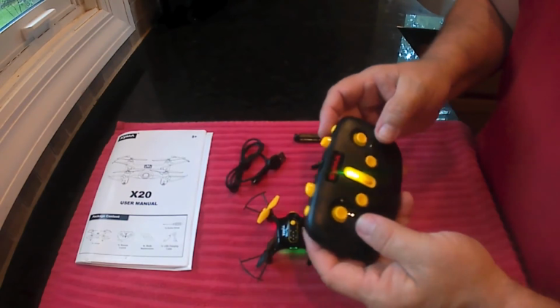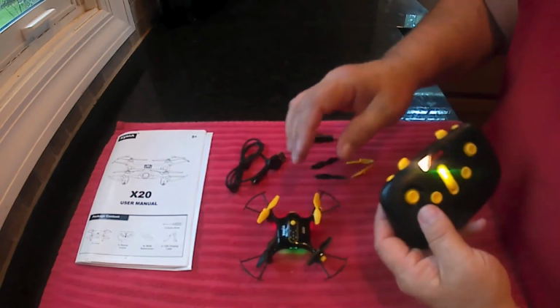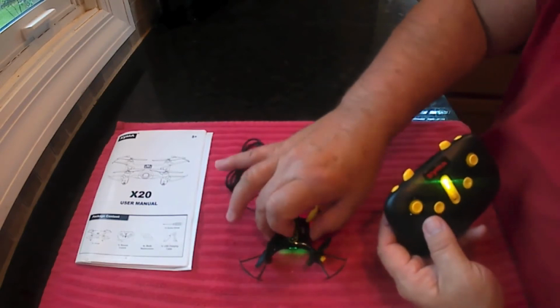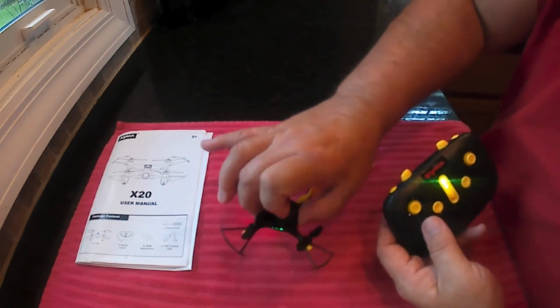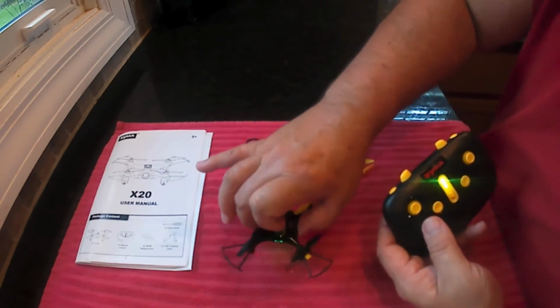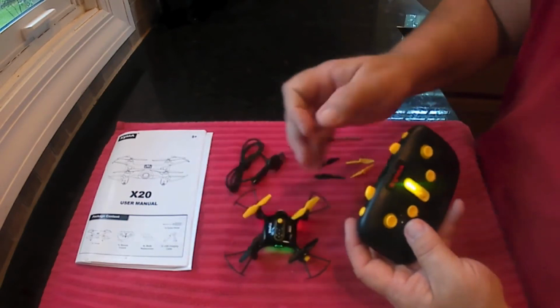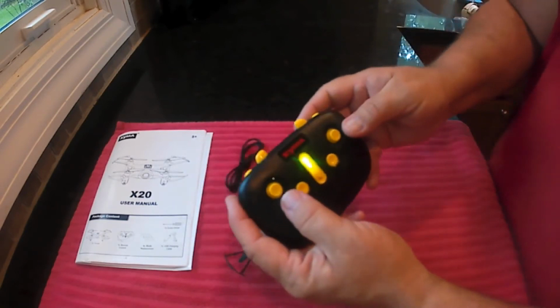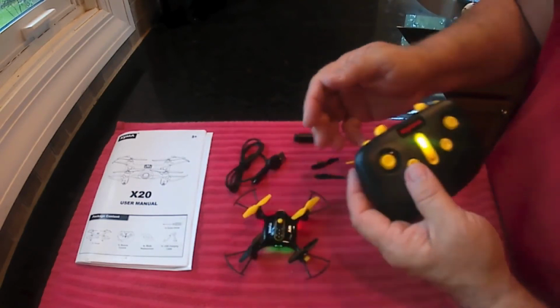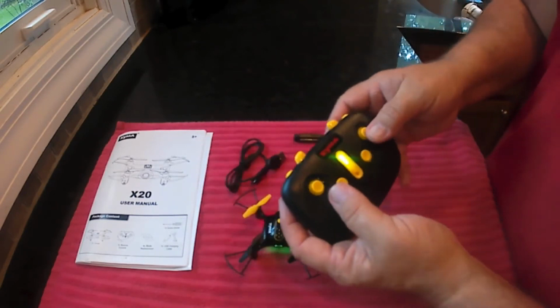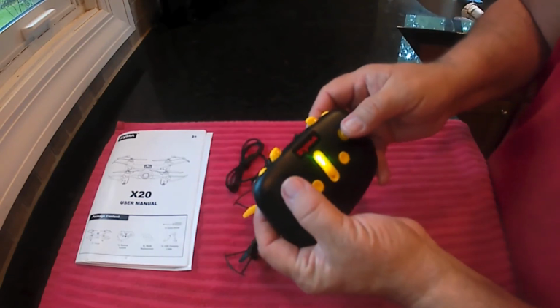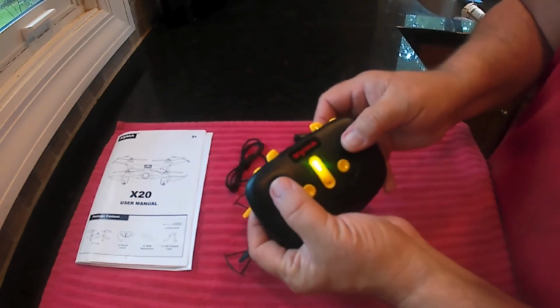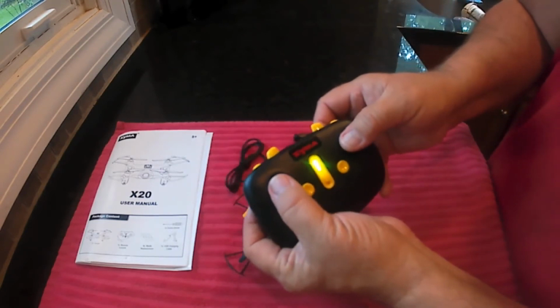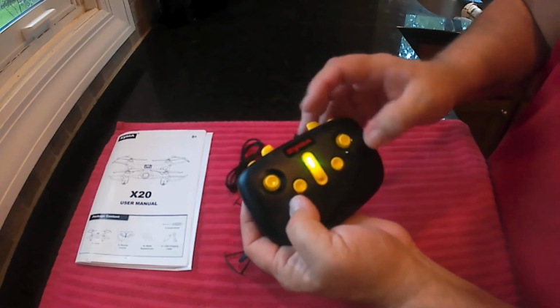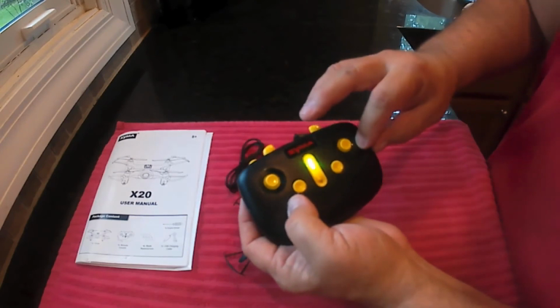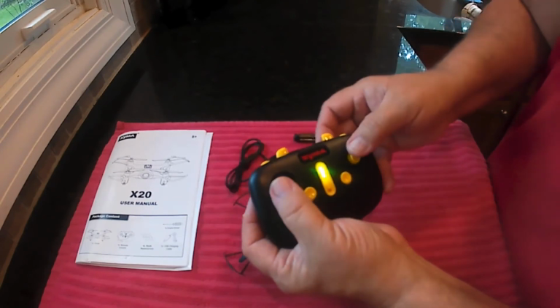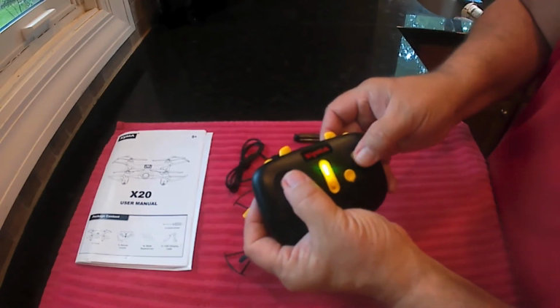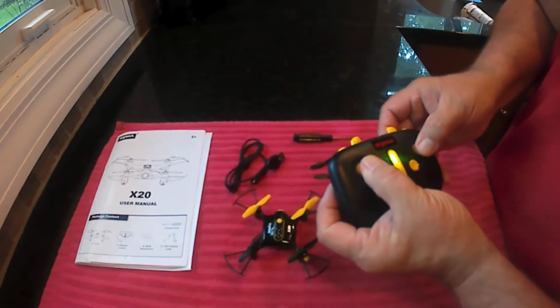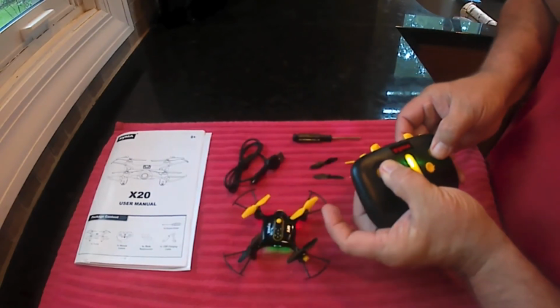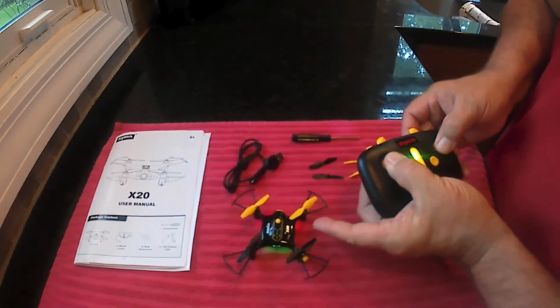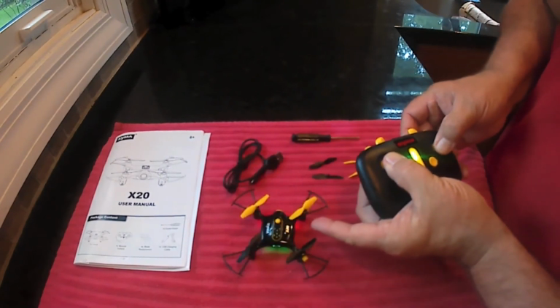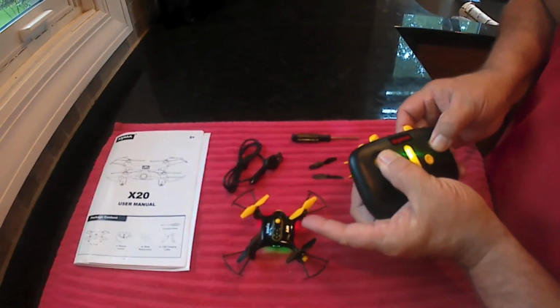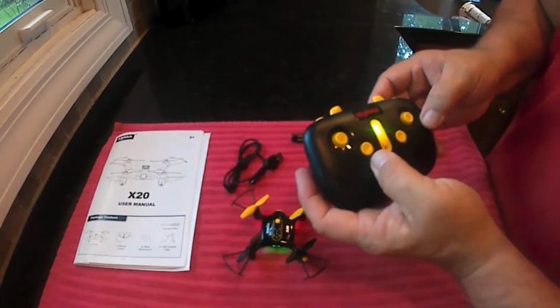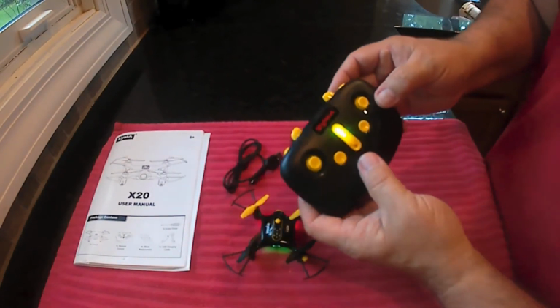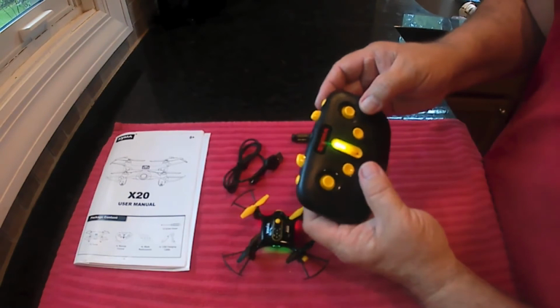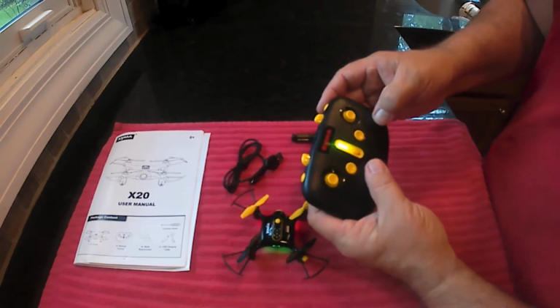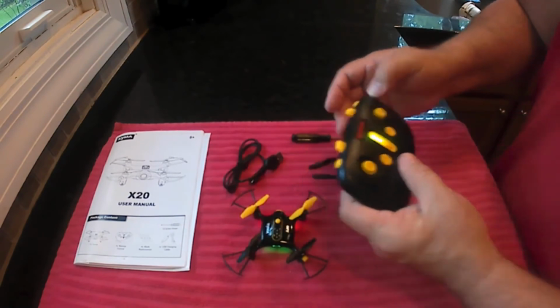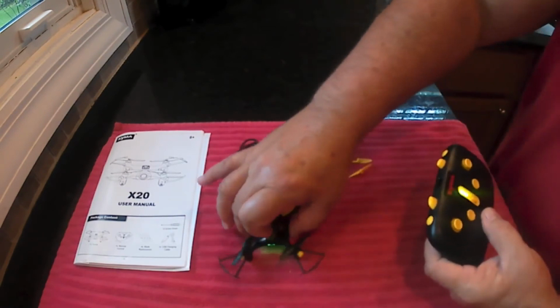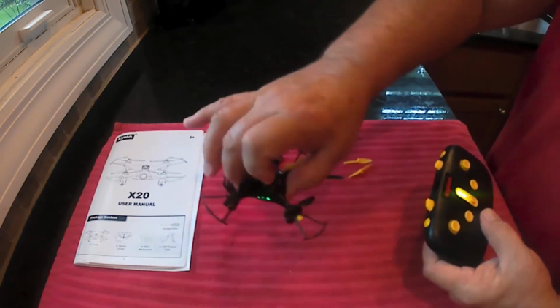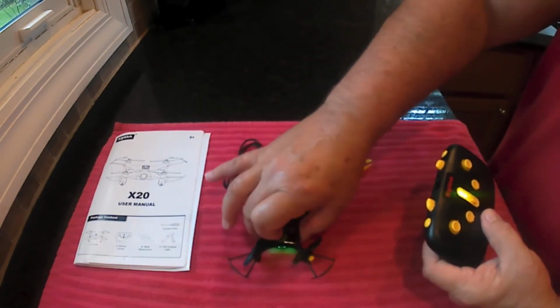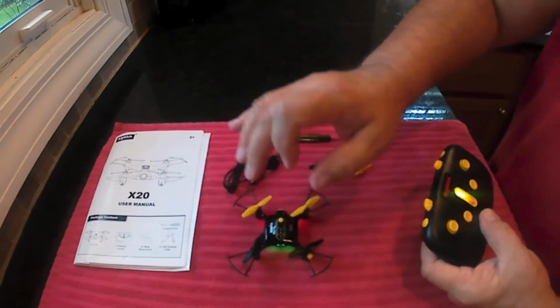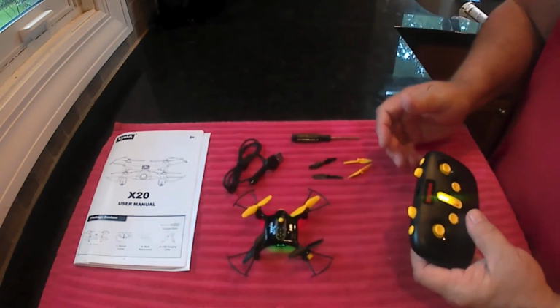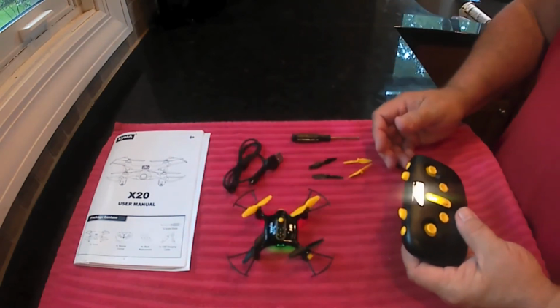So to calibrate this — if it's flying a little funny — while it's turned on, you push both sticks to the bottom right corner and you'll see it flash, and then it stops flashing. That means it's calibrated. The gyros should now know that this is flat, so make sure you do it on a flat surface.